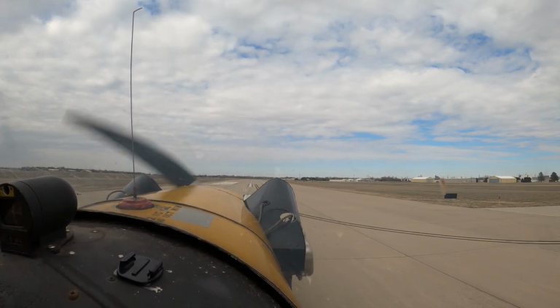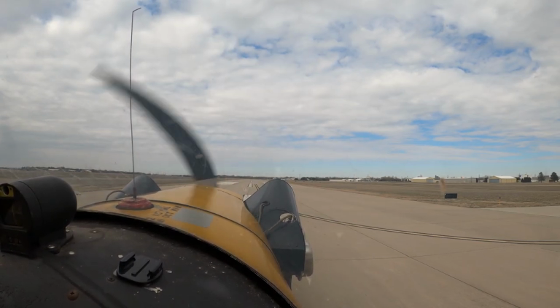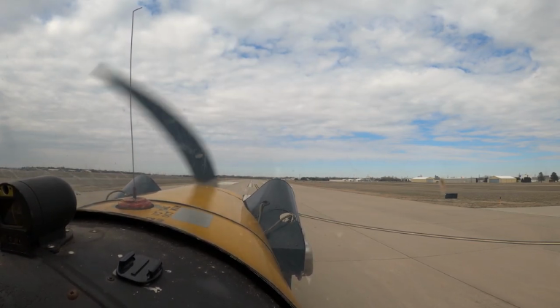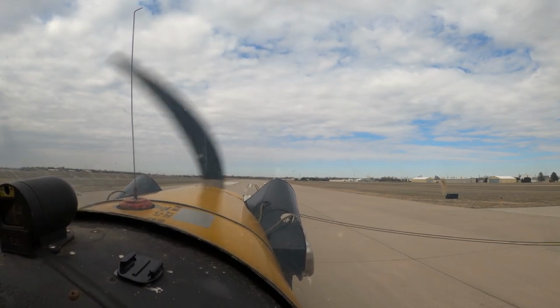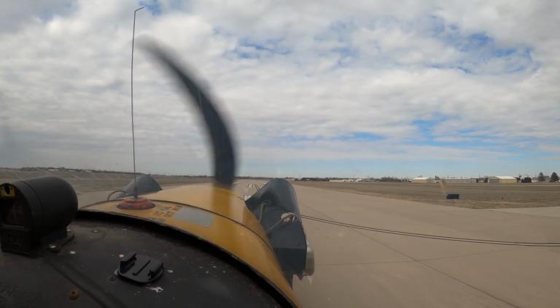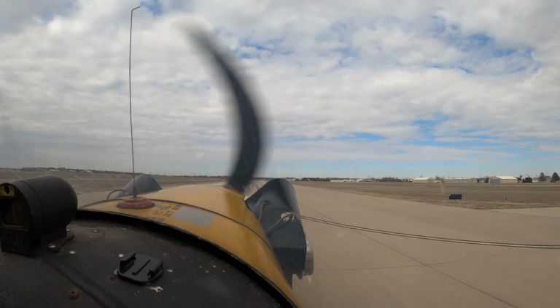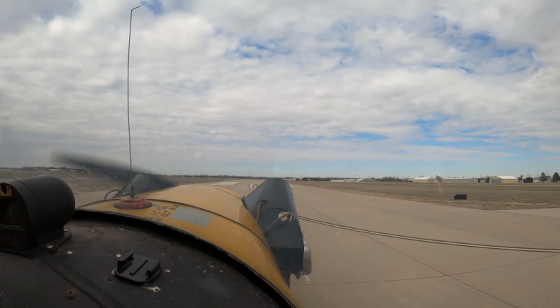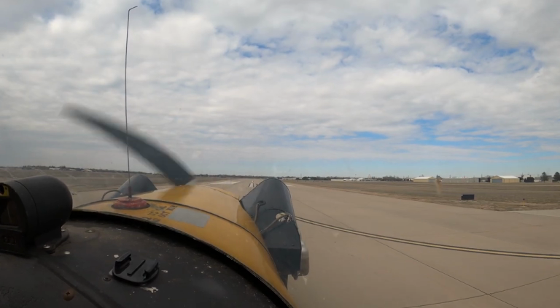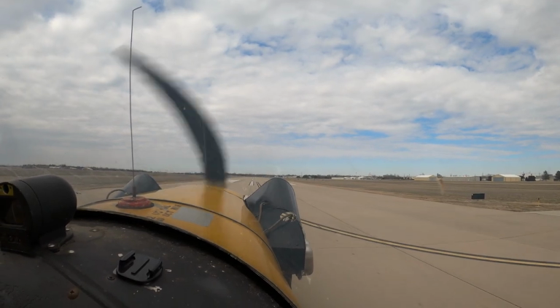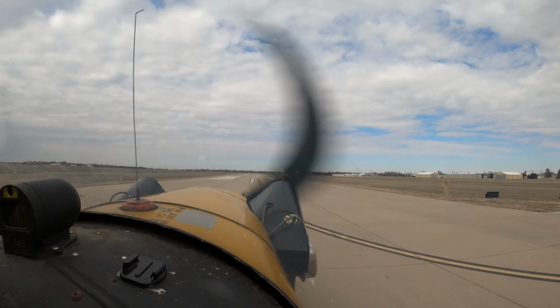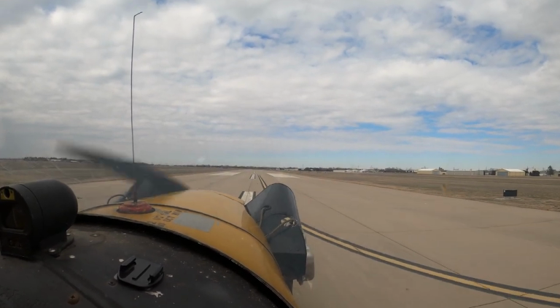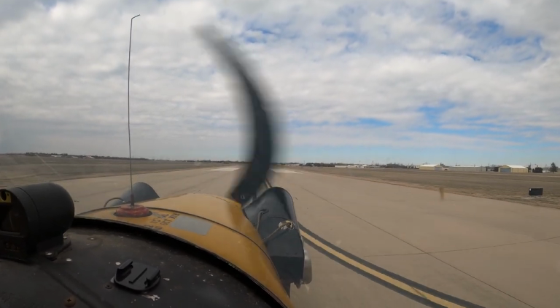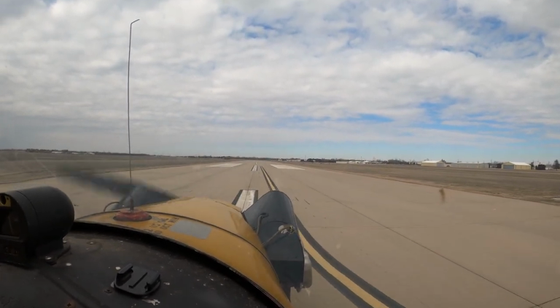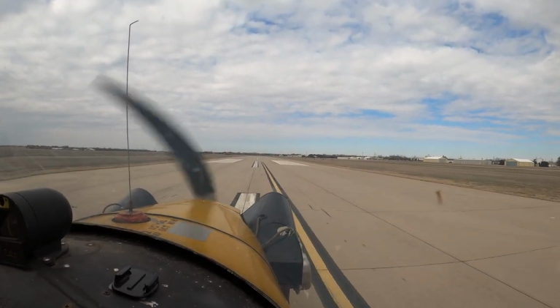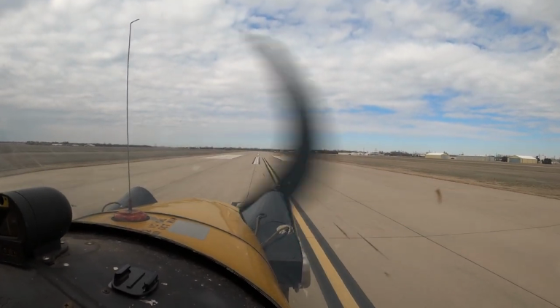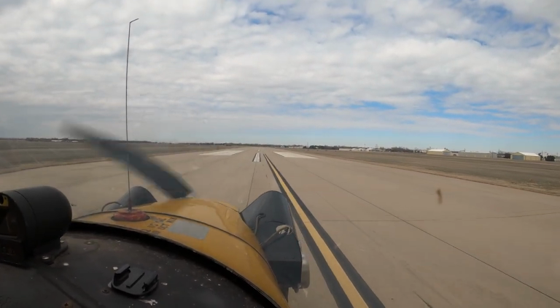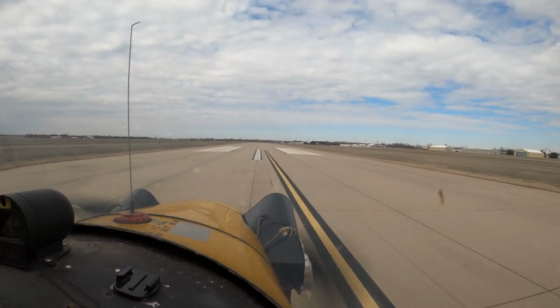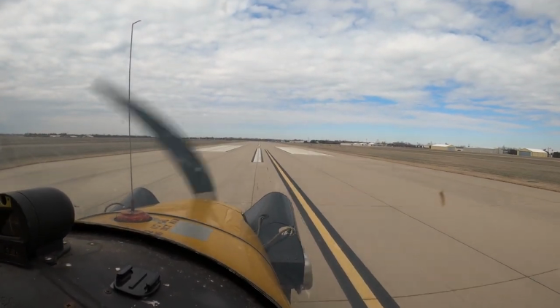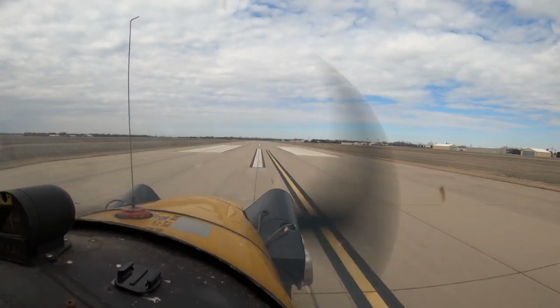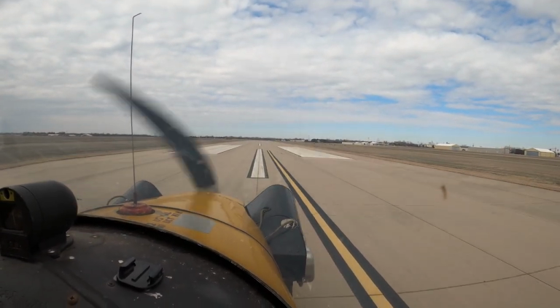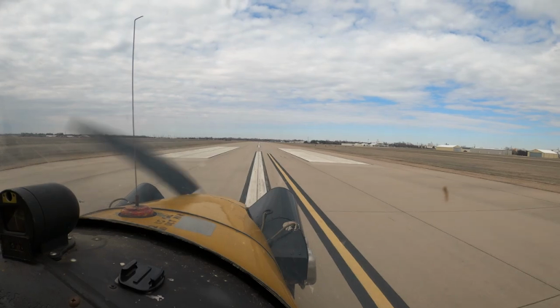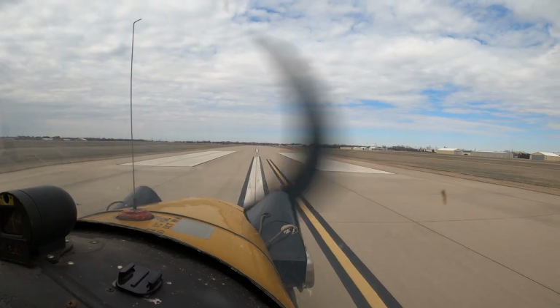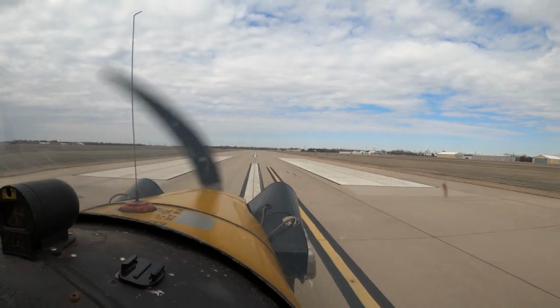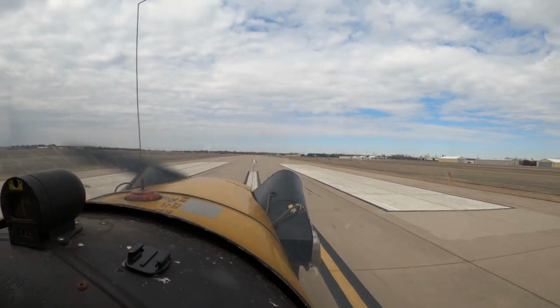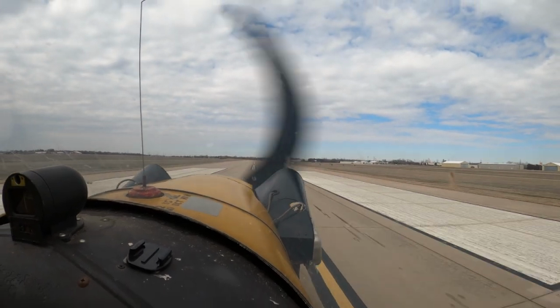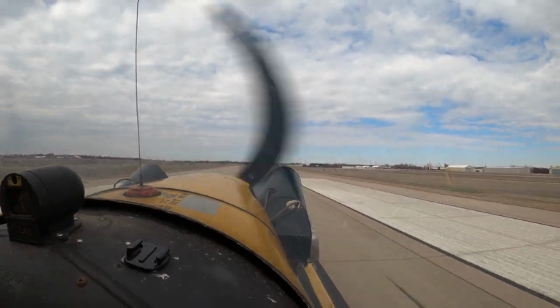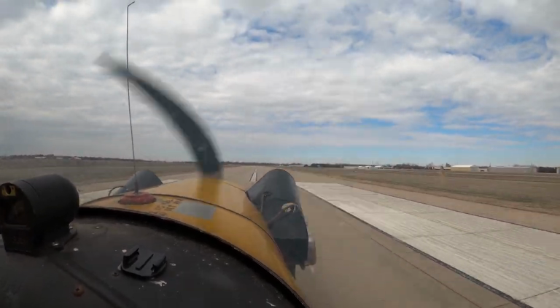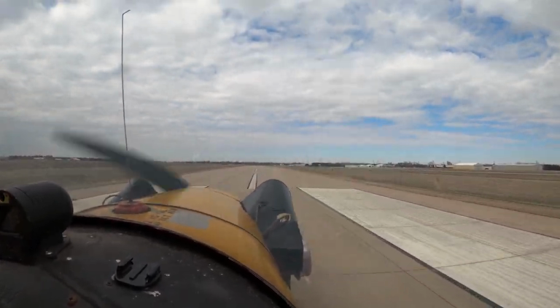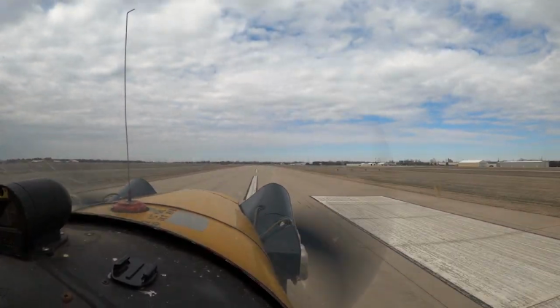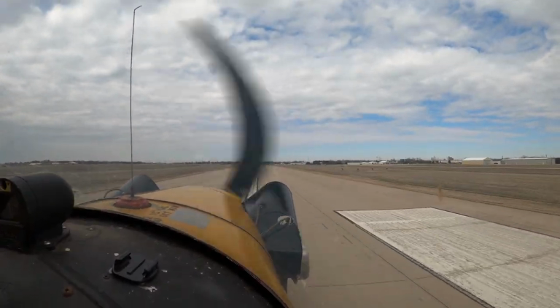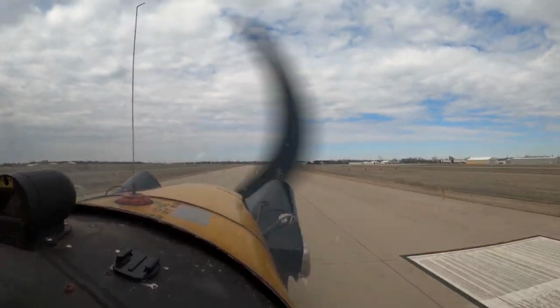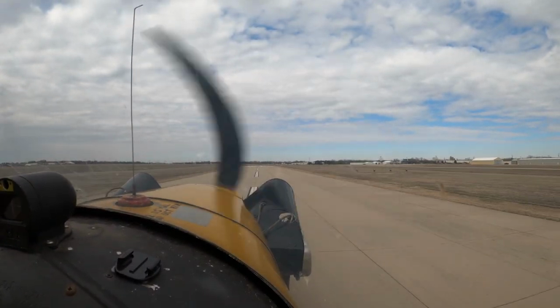Now luckily with a six-year-old who only weighs 45 pounds or so, this isn't a big issue. But there's definitely some performance stuff with the Cub getting in and out. So let's go over that further.